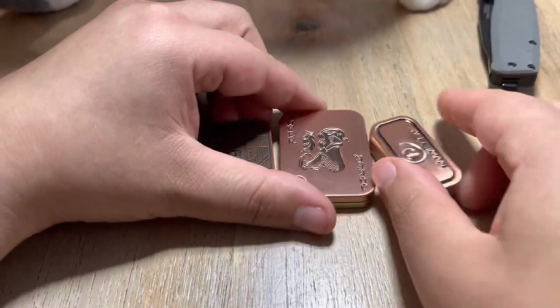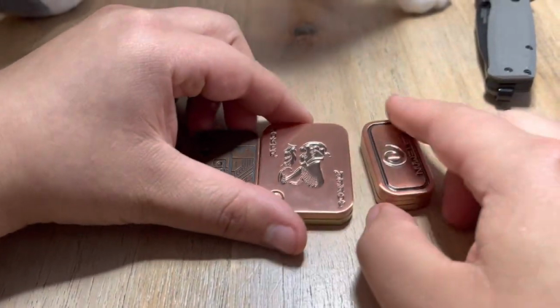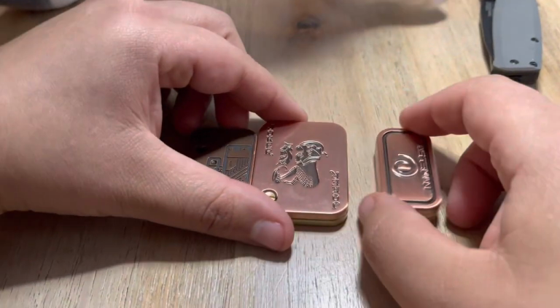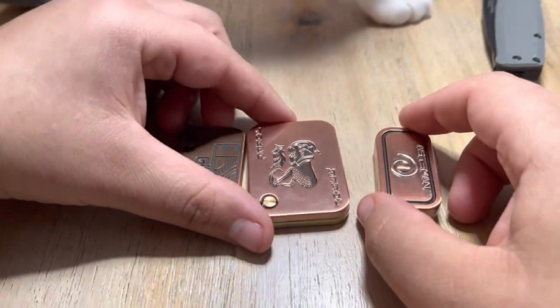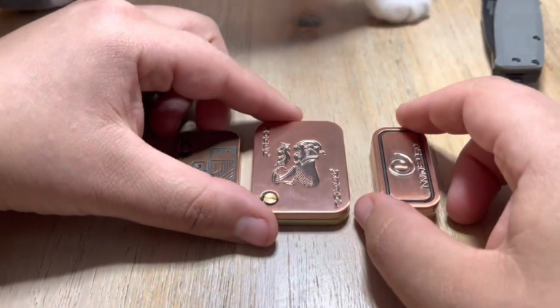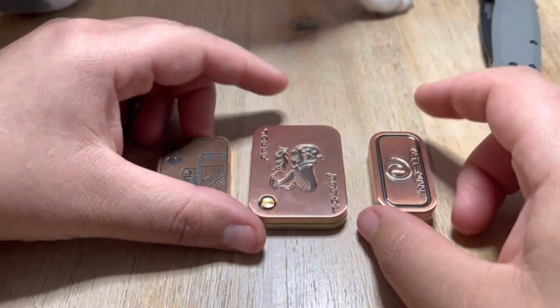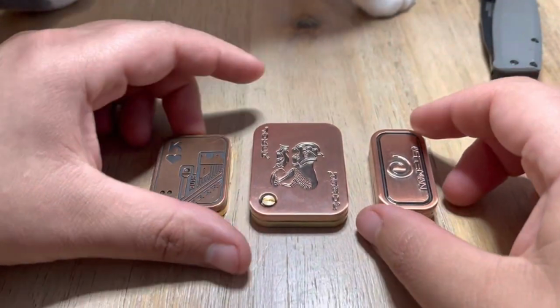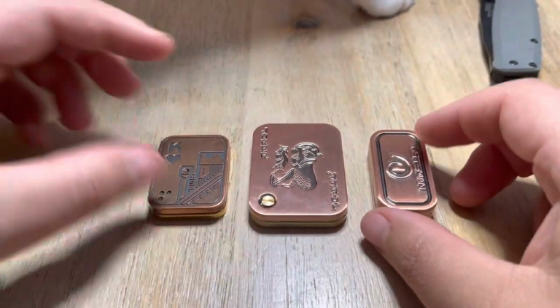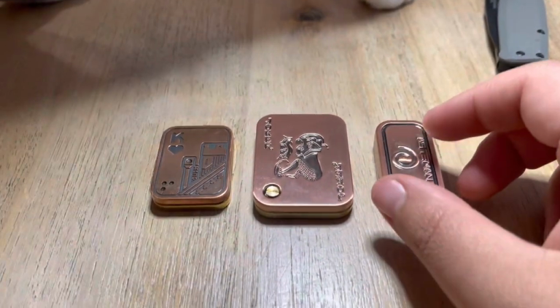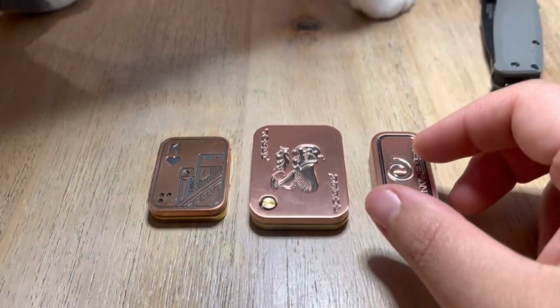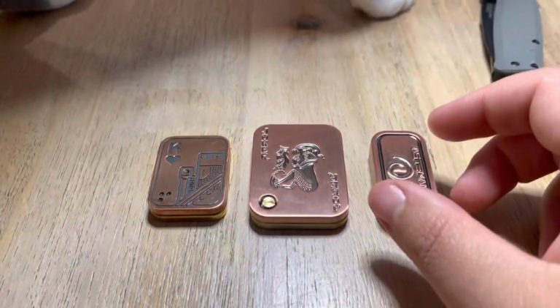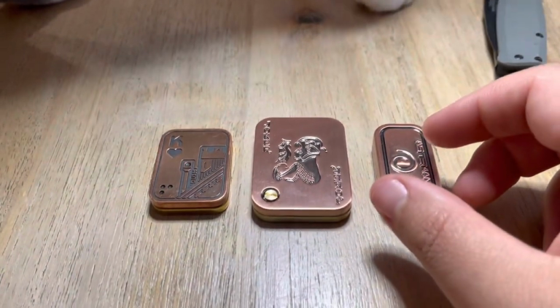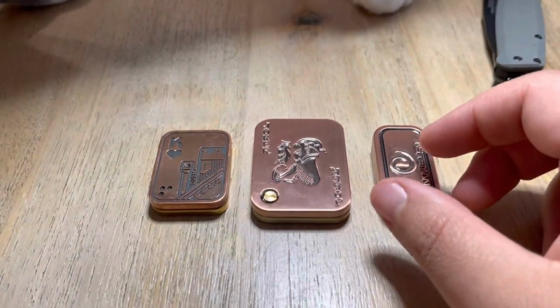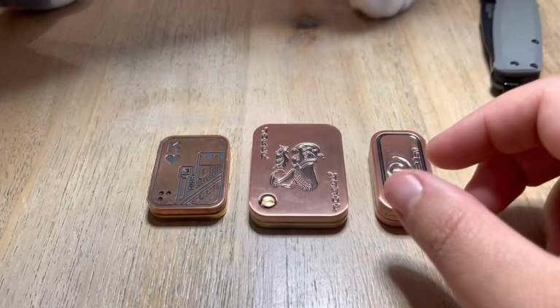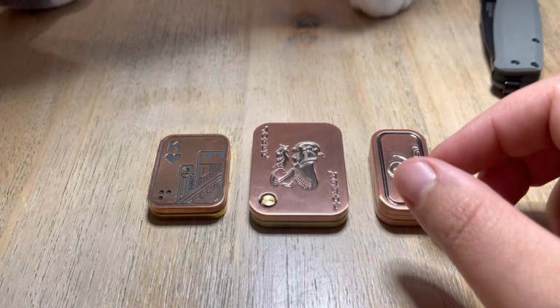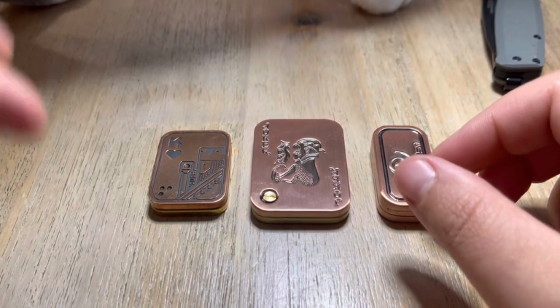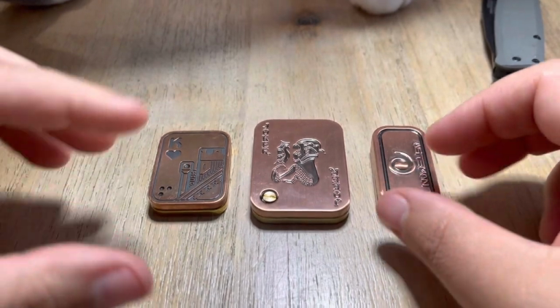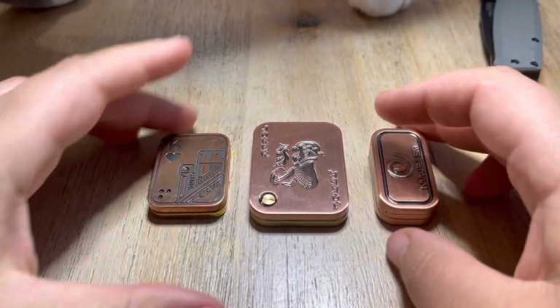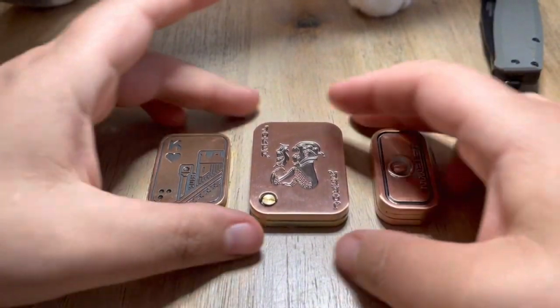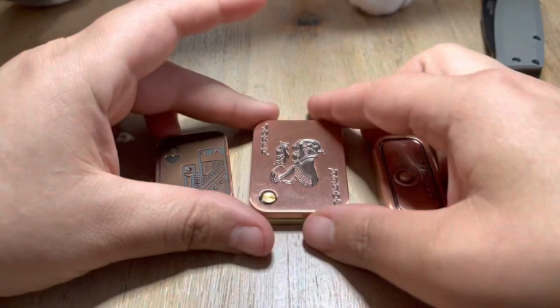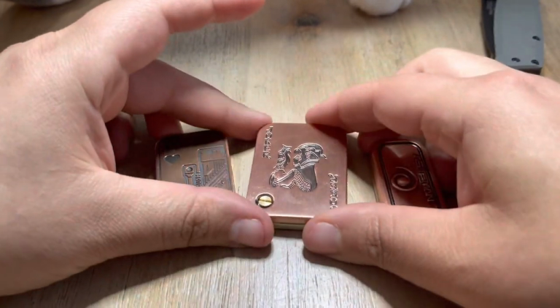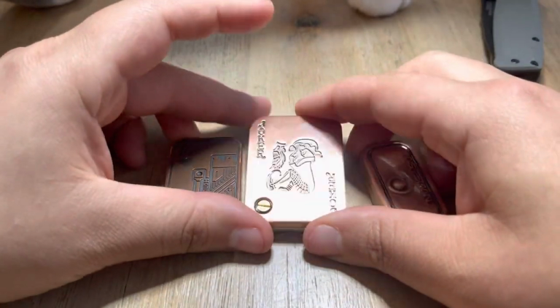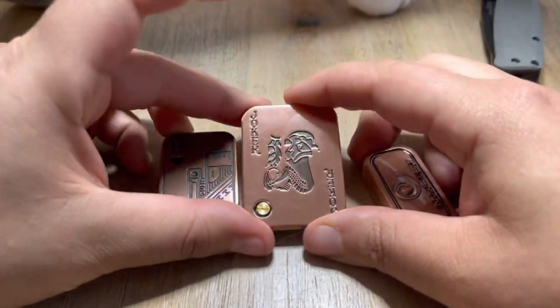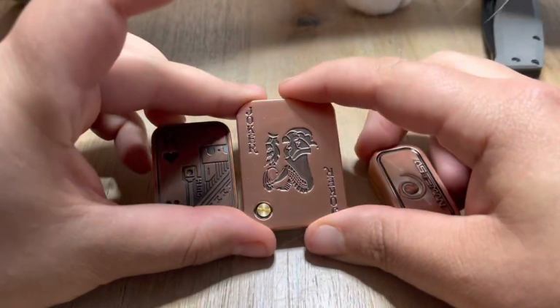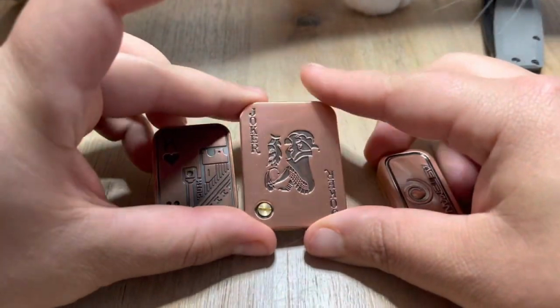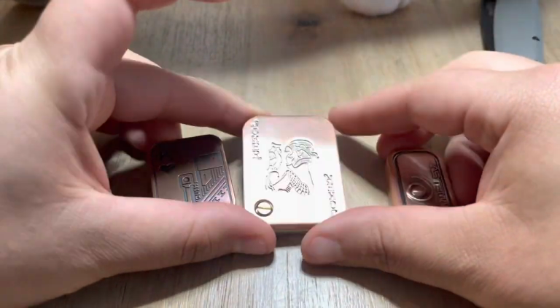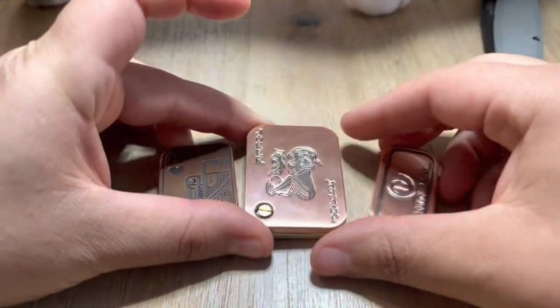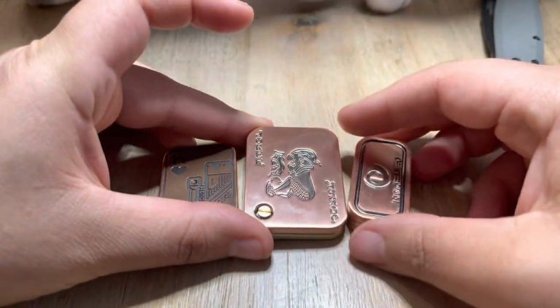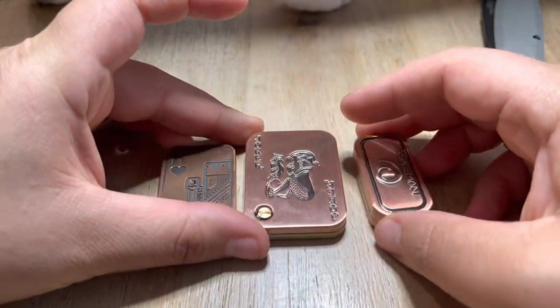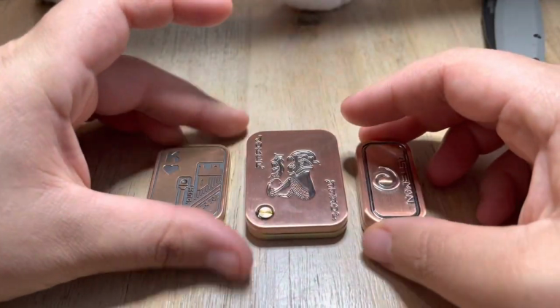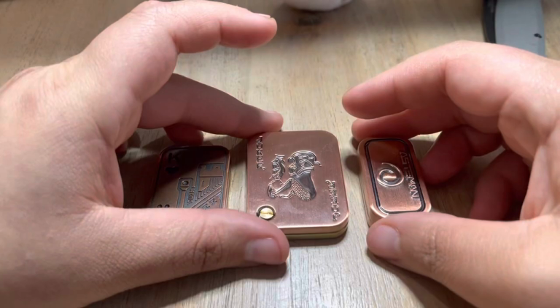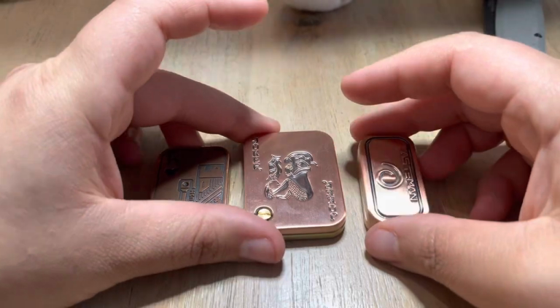Thank you, Fidget Focused and Lefty EDC. Check them out — they're awesome. Lefty EDC does a lot of knife content, and Fidget Focused does fidget content.